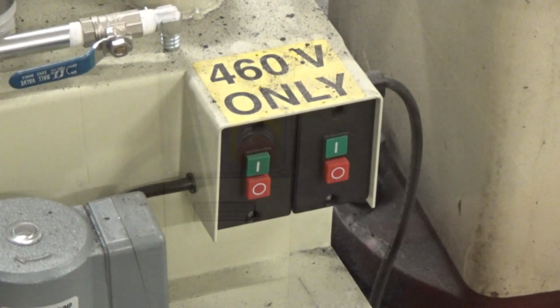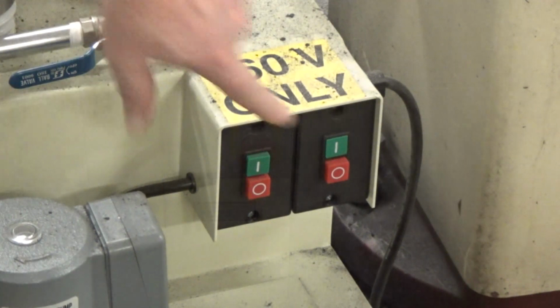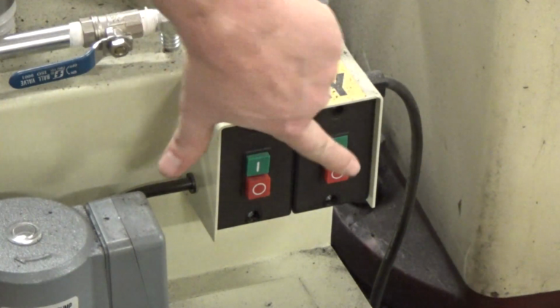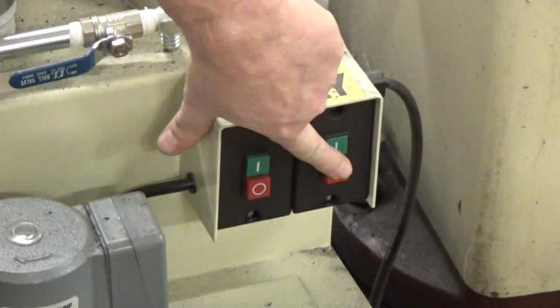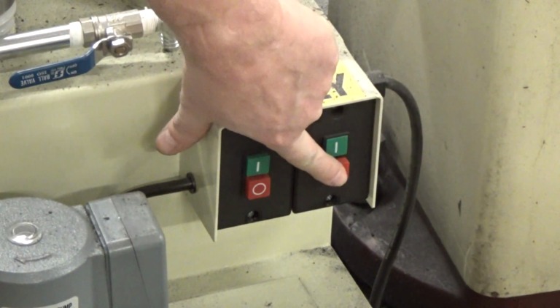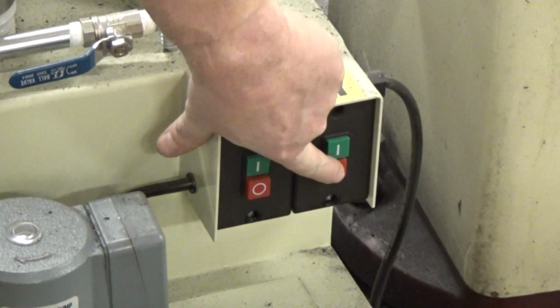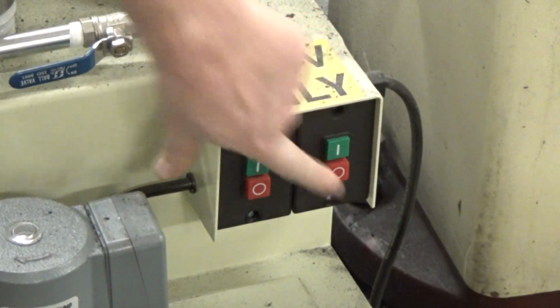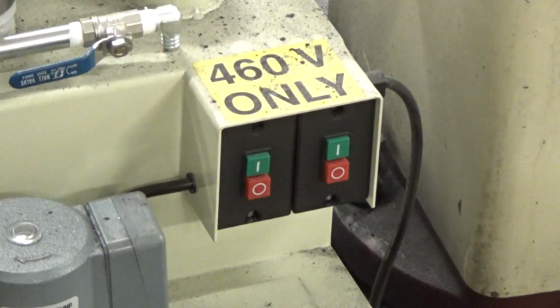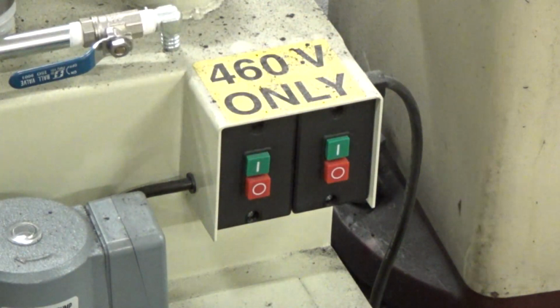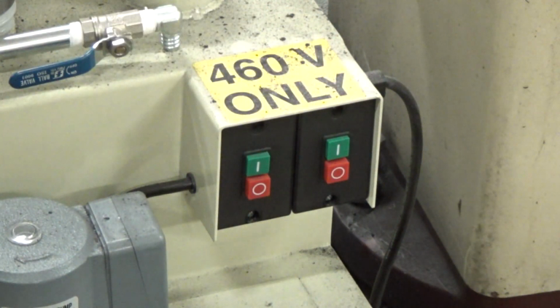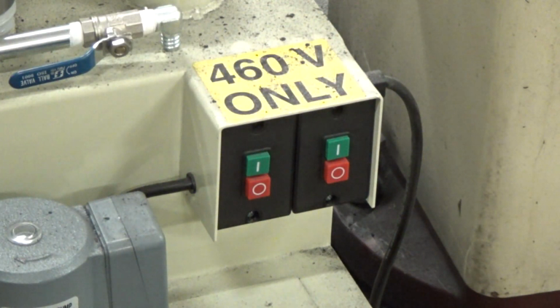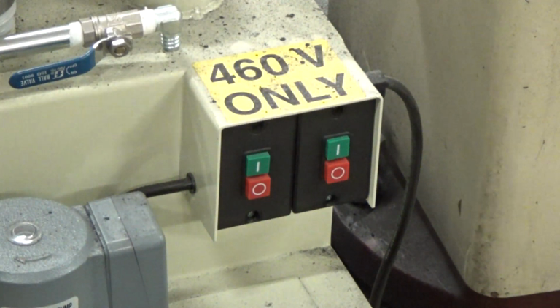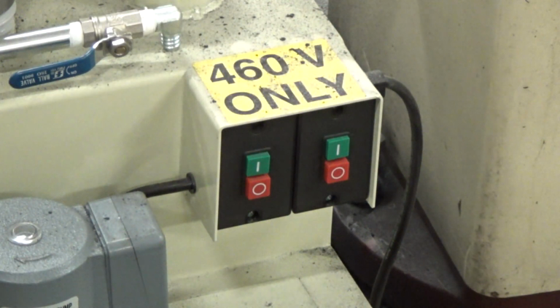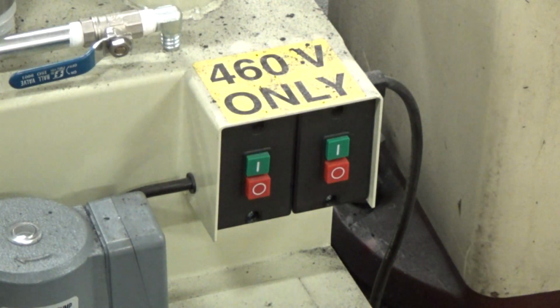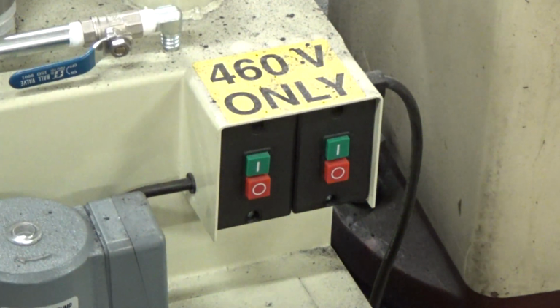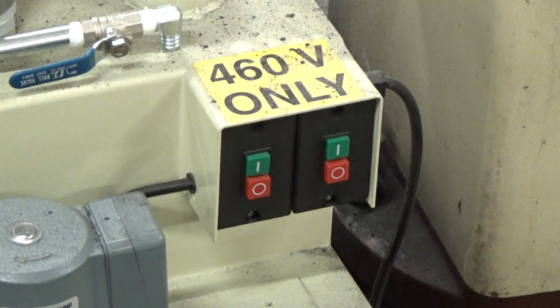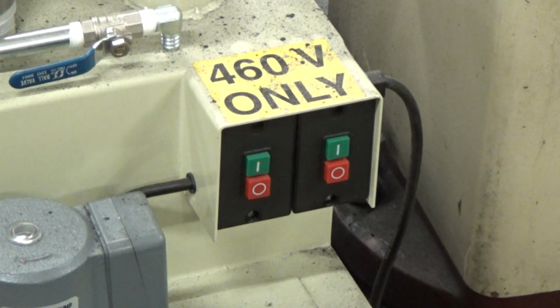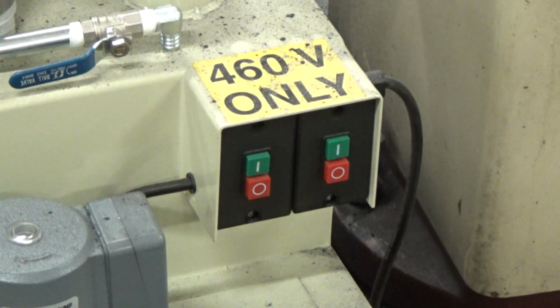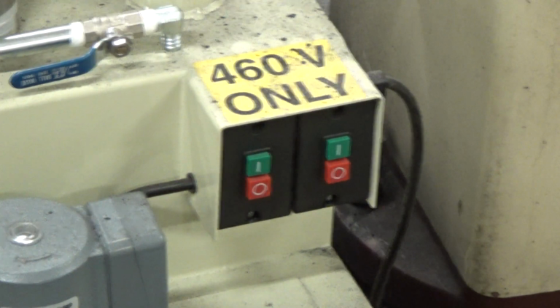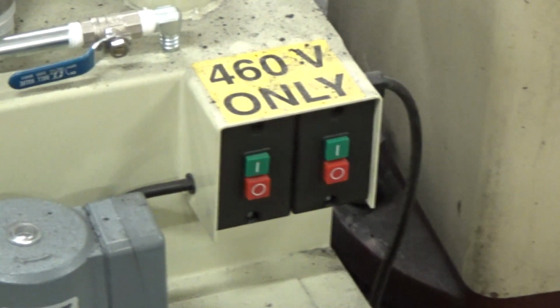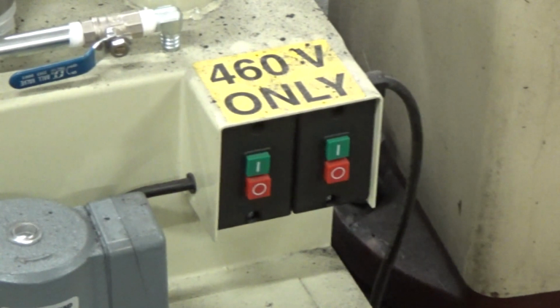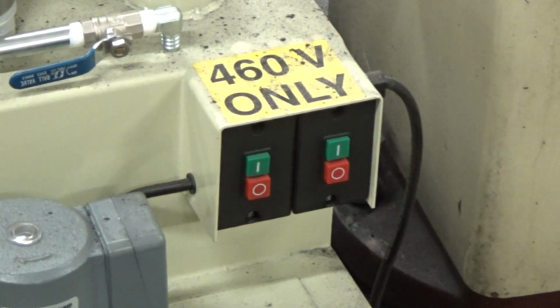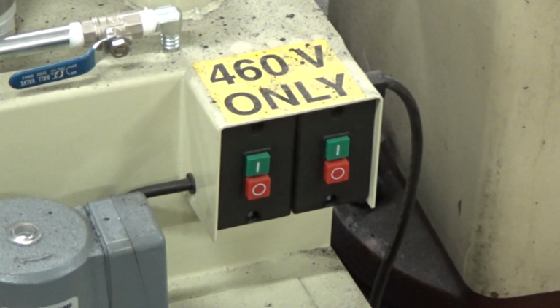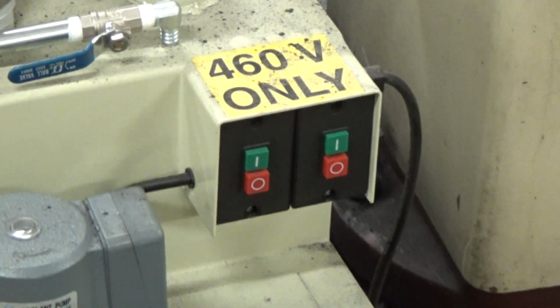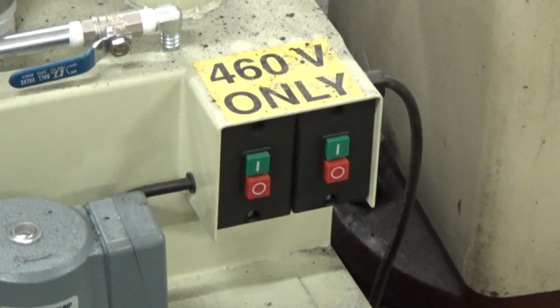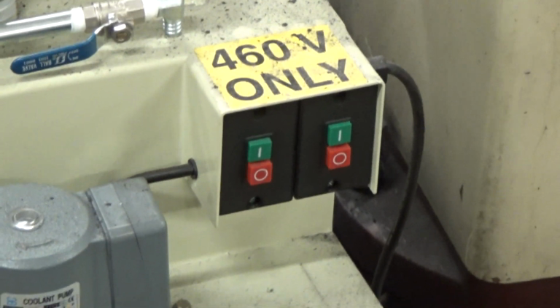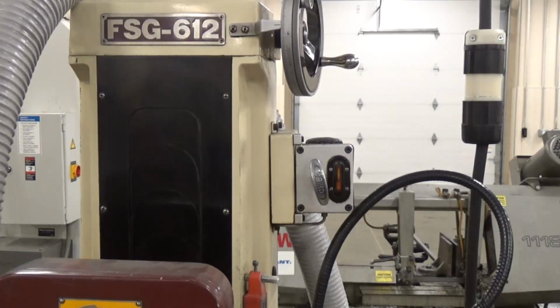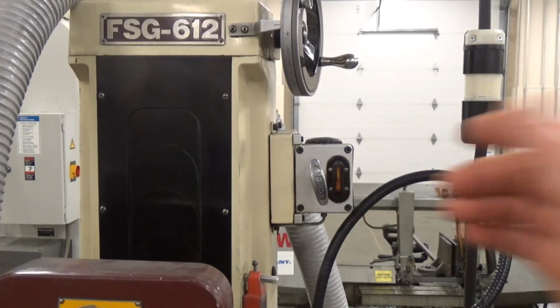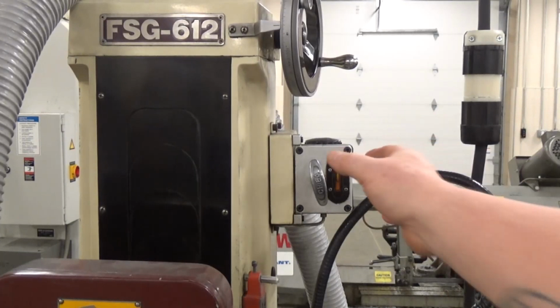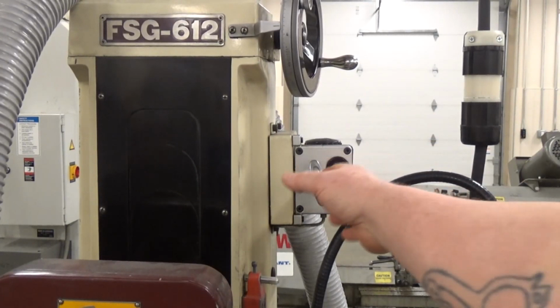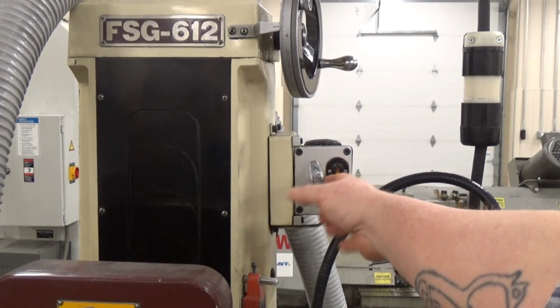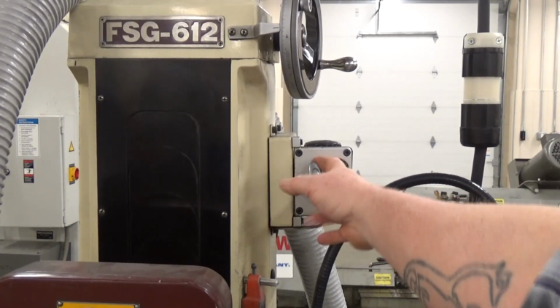In the back, we have a vacuum. On the right-hand side is the one you want to use. The green button turns the vacuum on, and that will suck the dust up for when you're grinding.